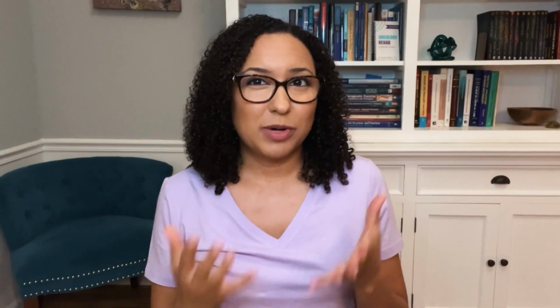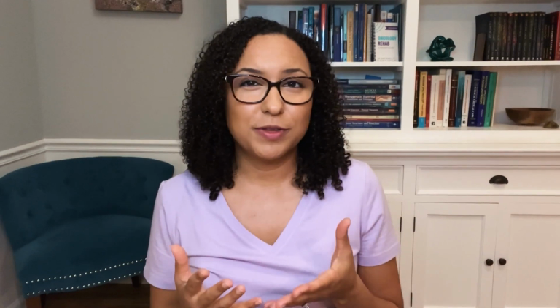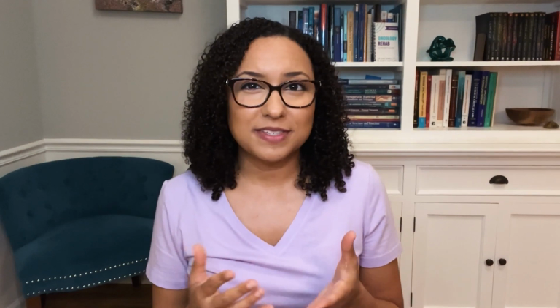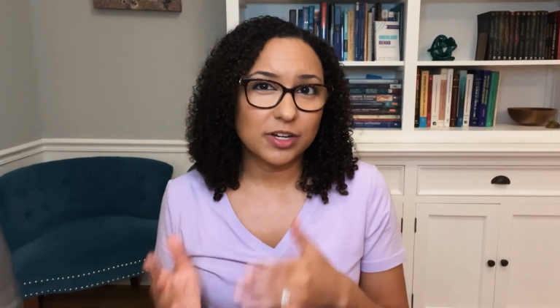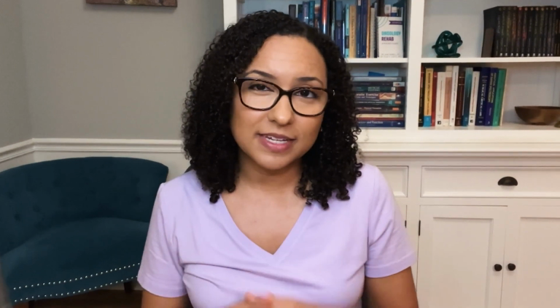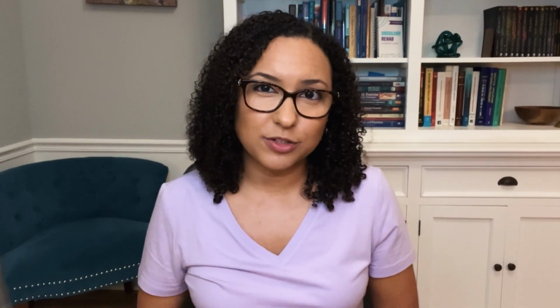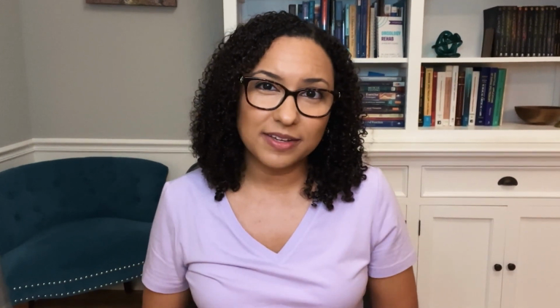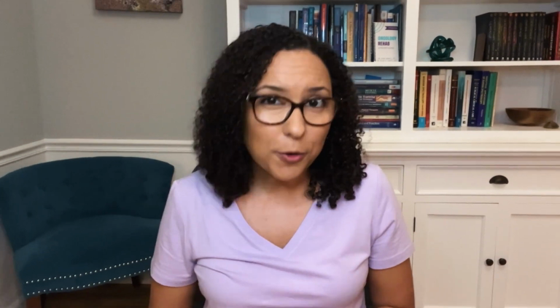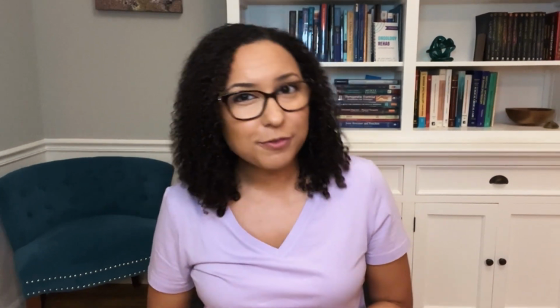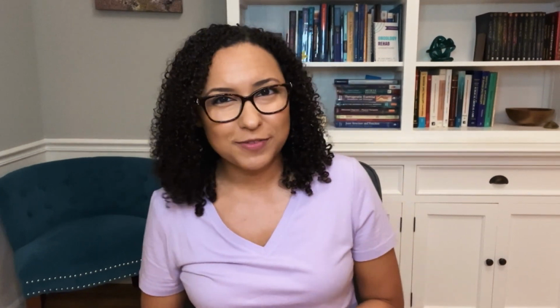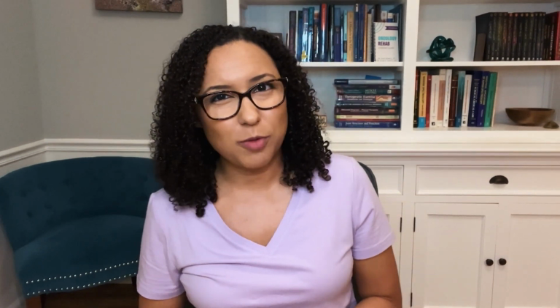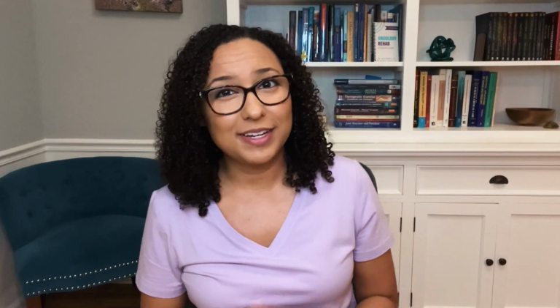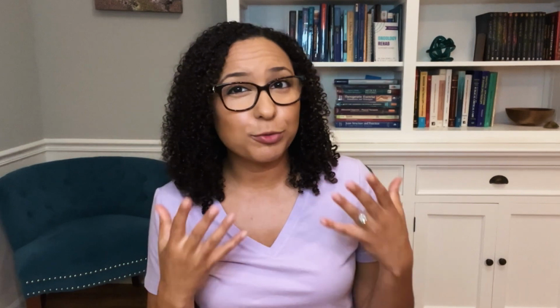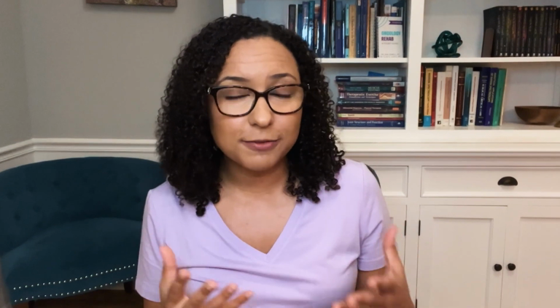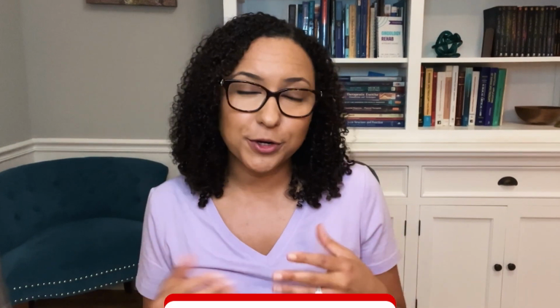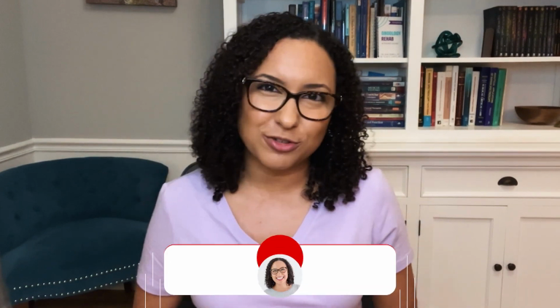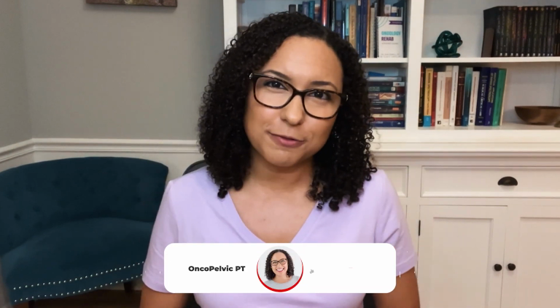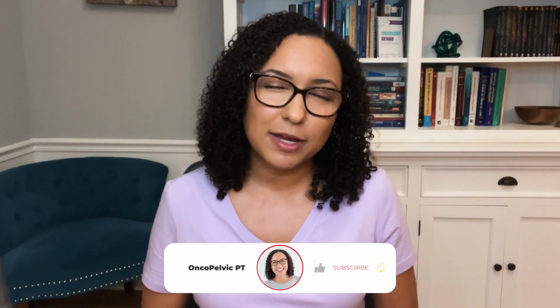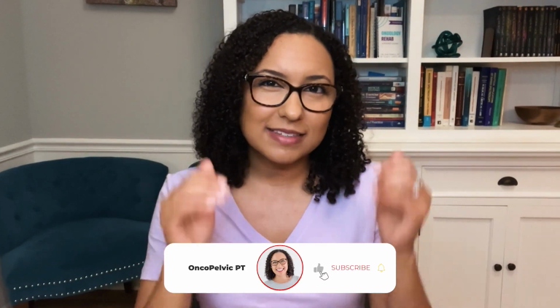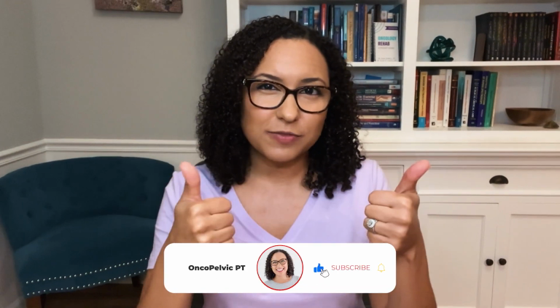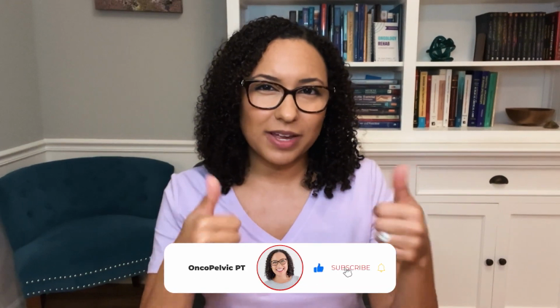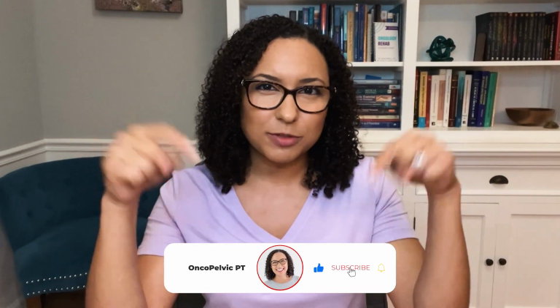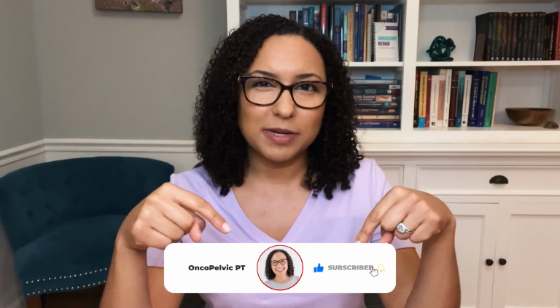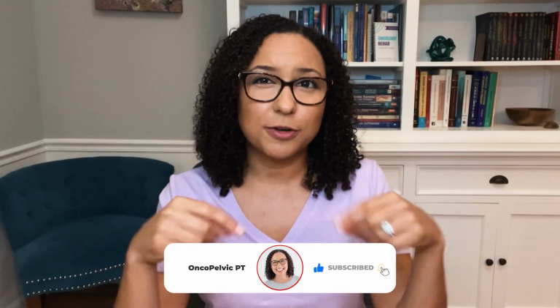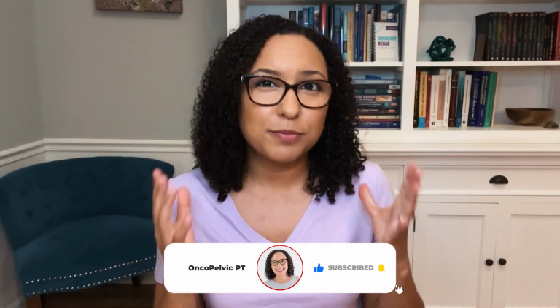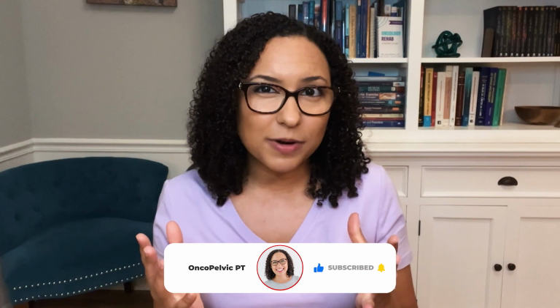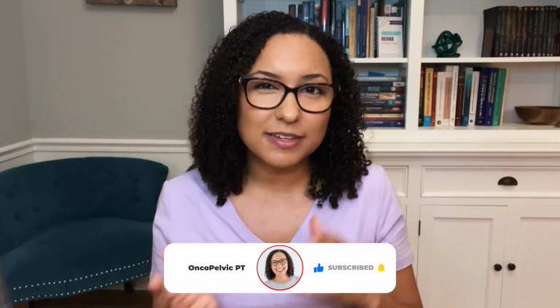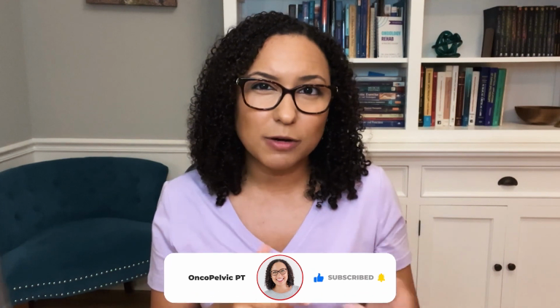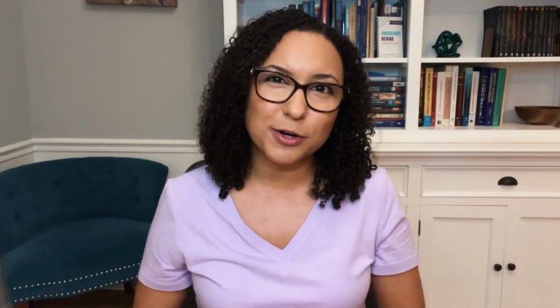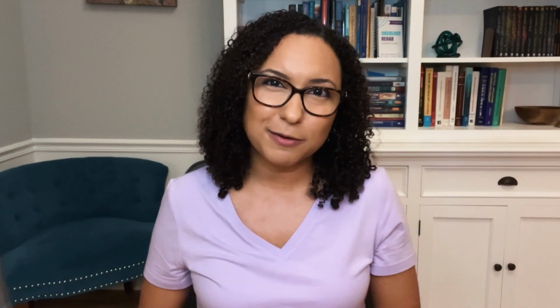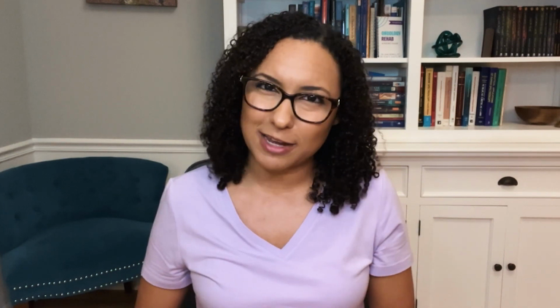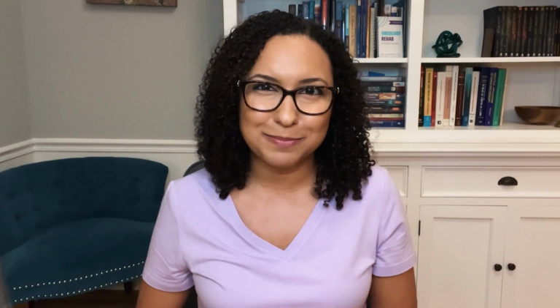Keep up with doing this massage a couple of days each week. I hope you found this video helpful in getting ready for your vaginal delivery. Please like this video and subscribe to my channel for more pregnancy, postpartum, and pelvic health tips.